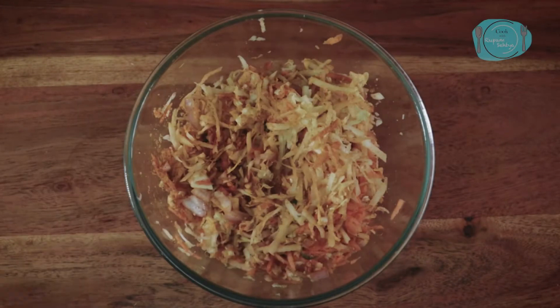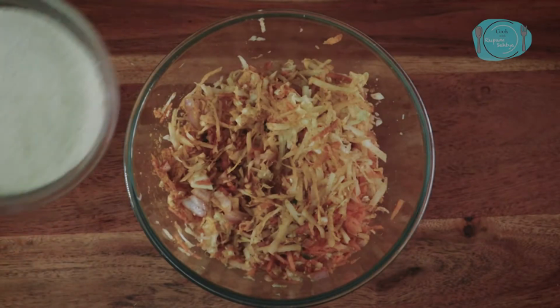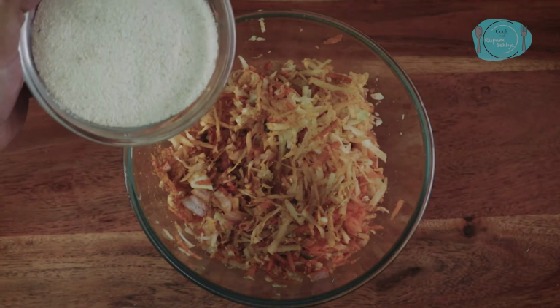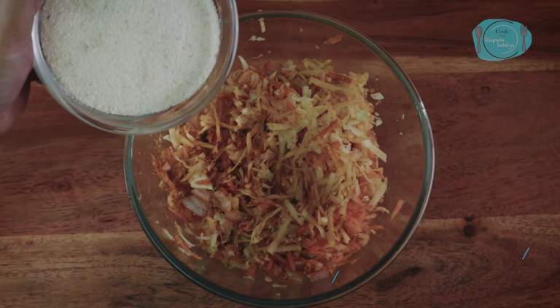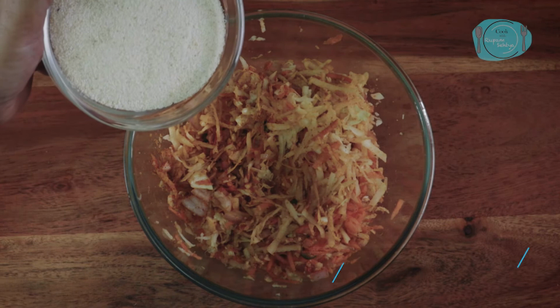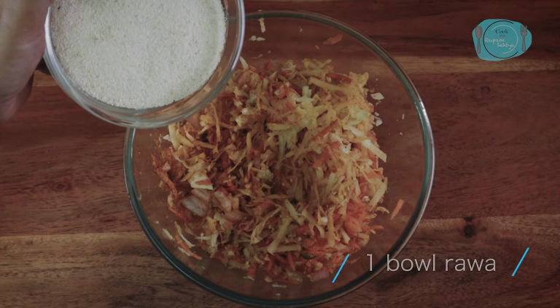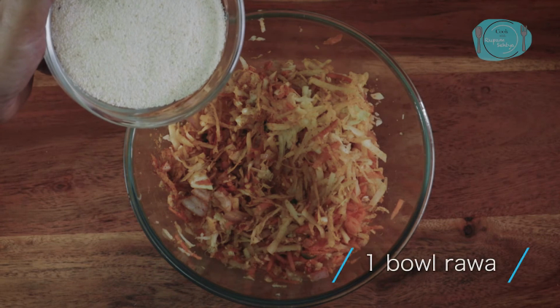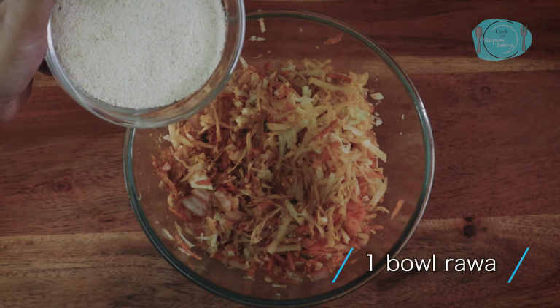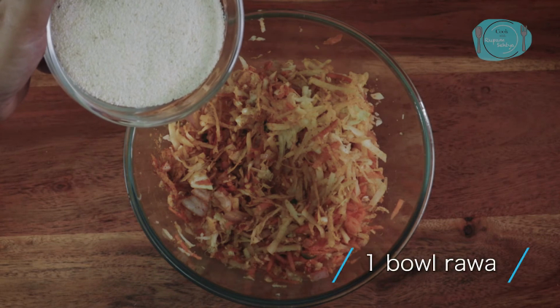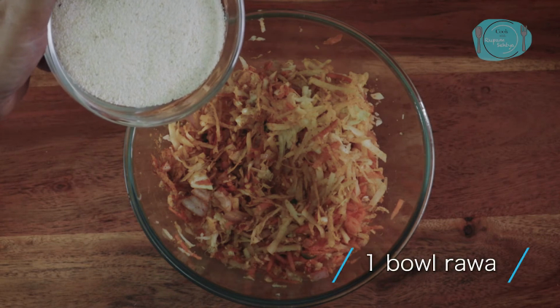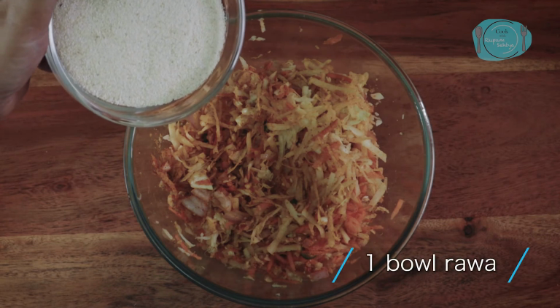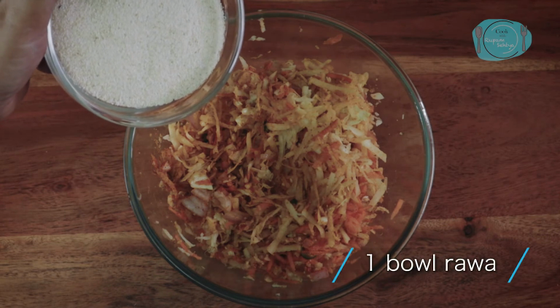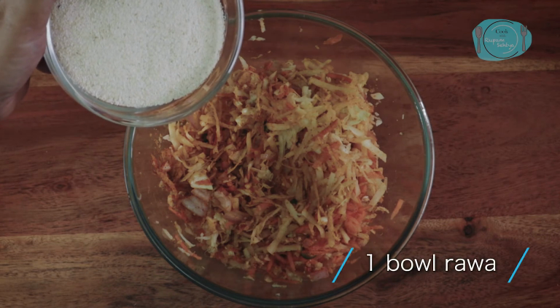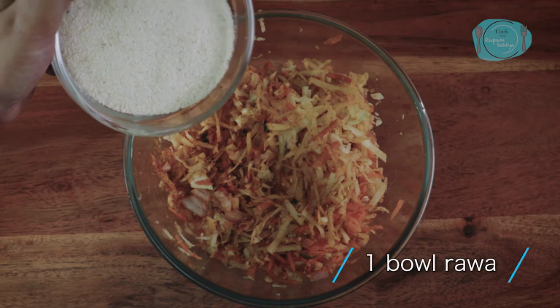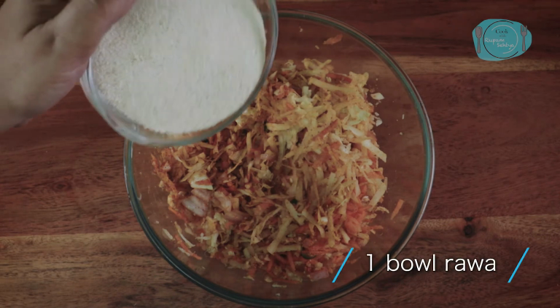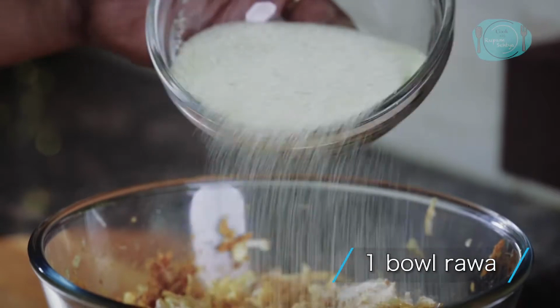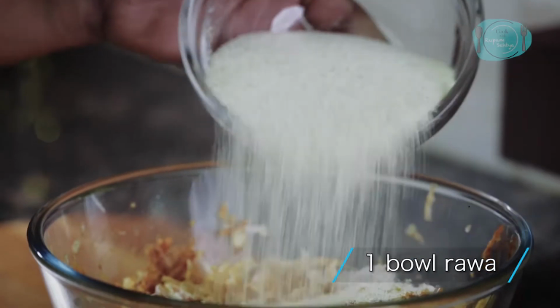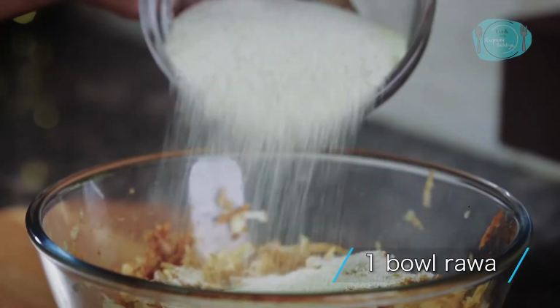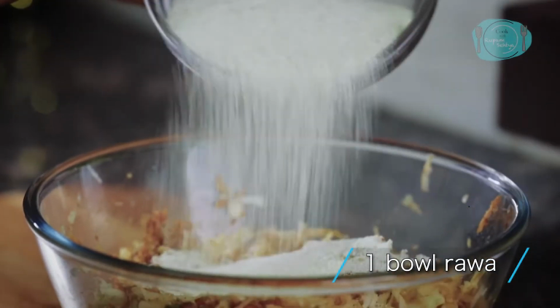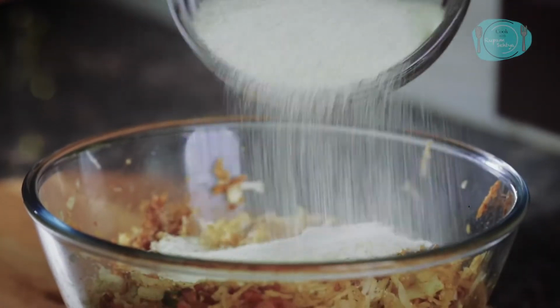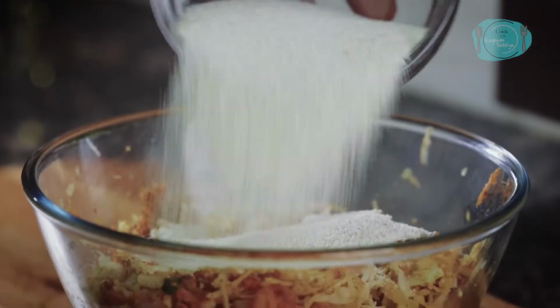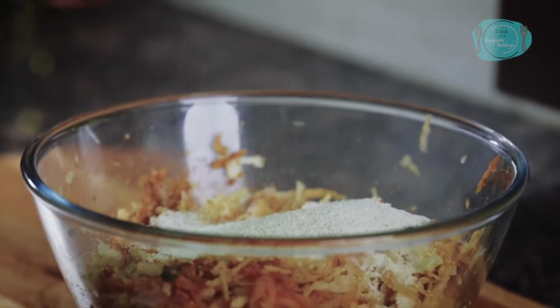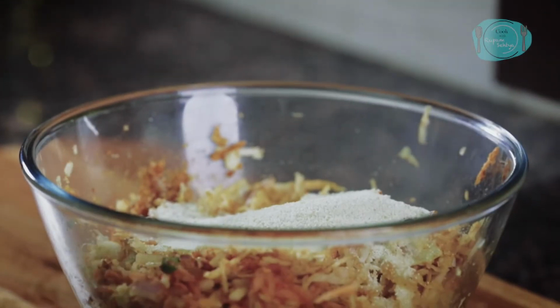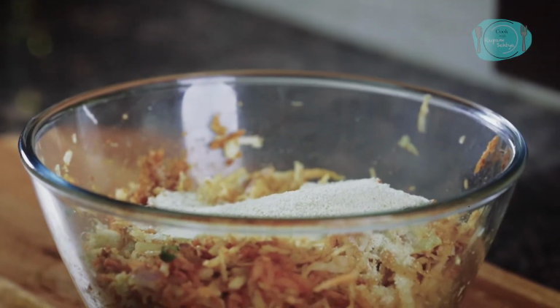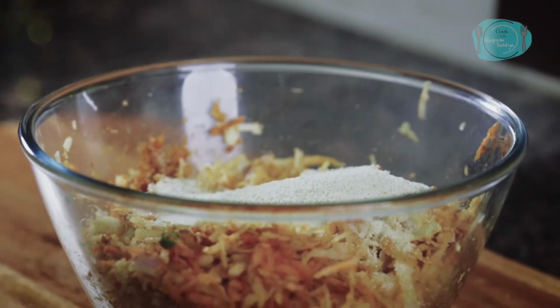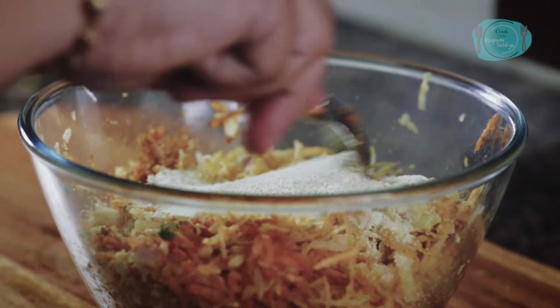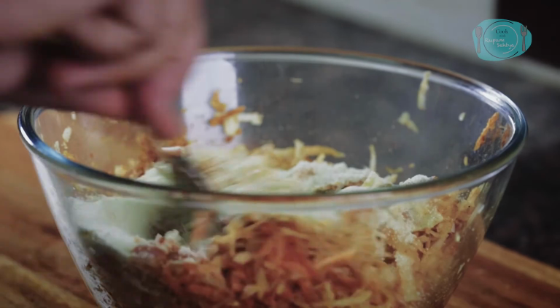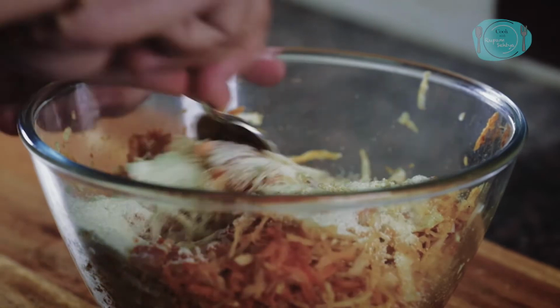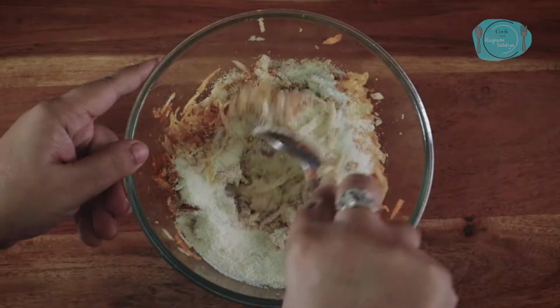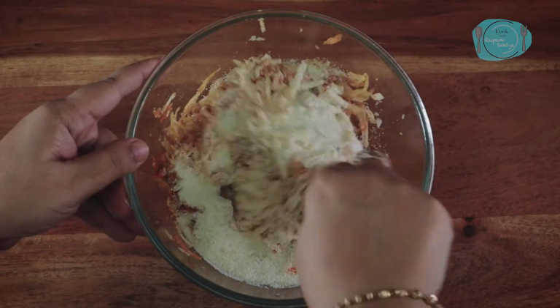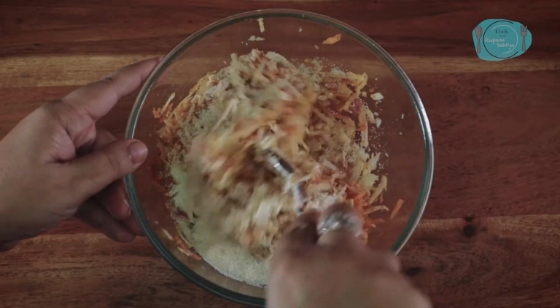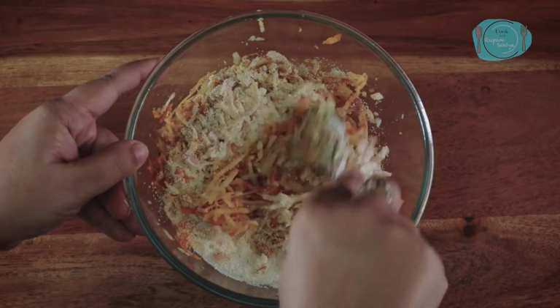After mixing, I will add some sugar. I have only 1 teaspoon of sugar but I will not add all of it — just a little. We will add some sugar in the mixture.